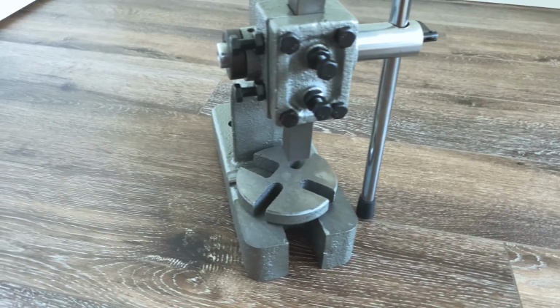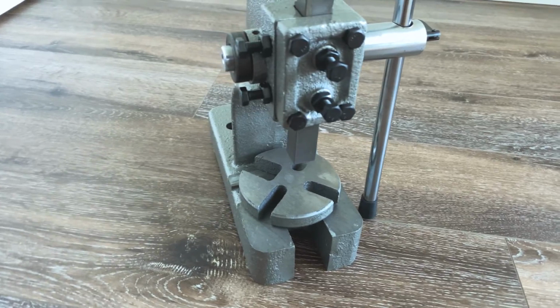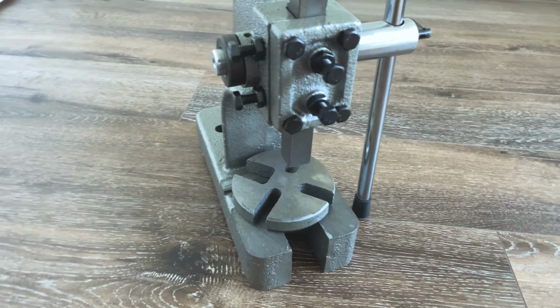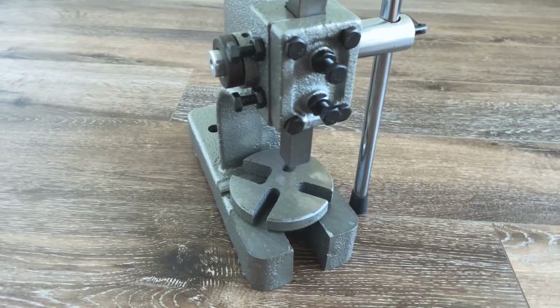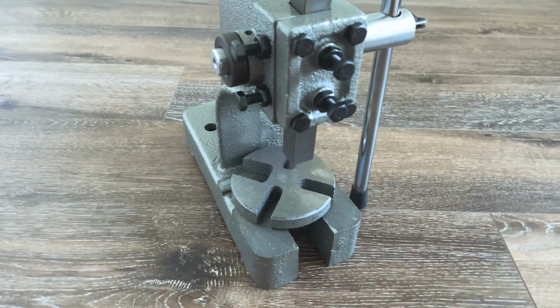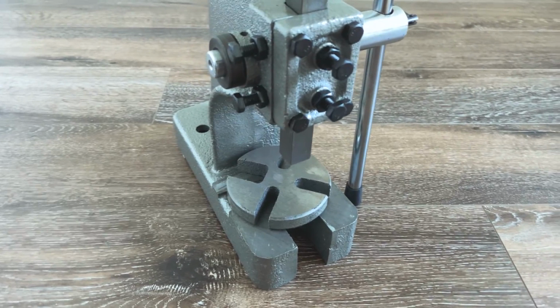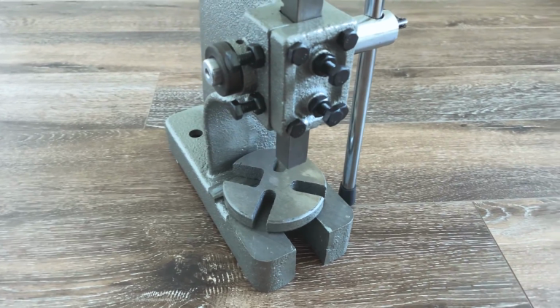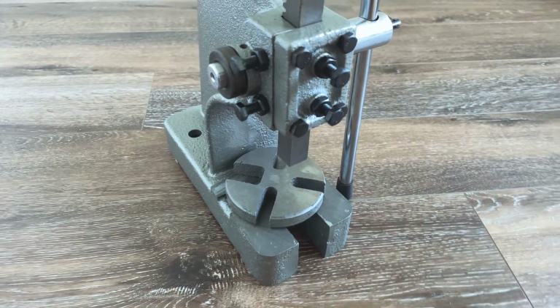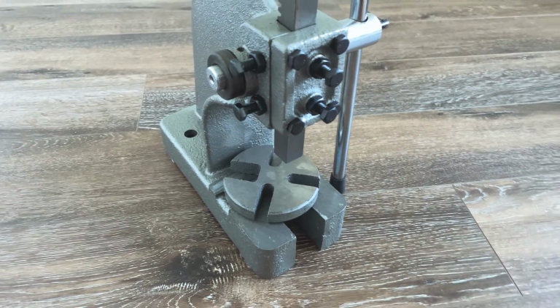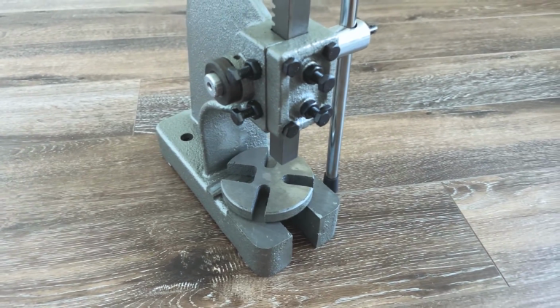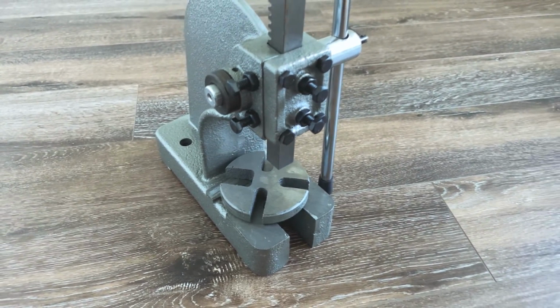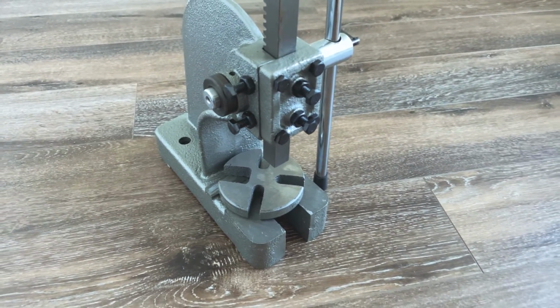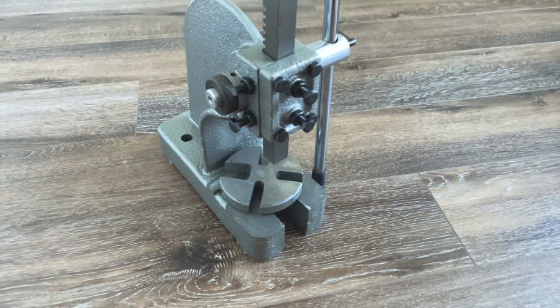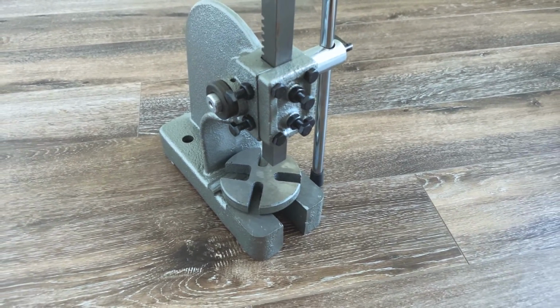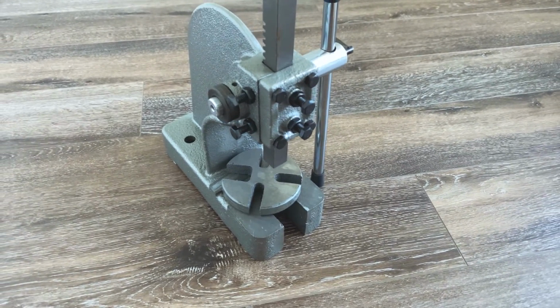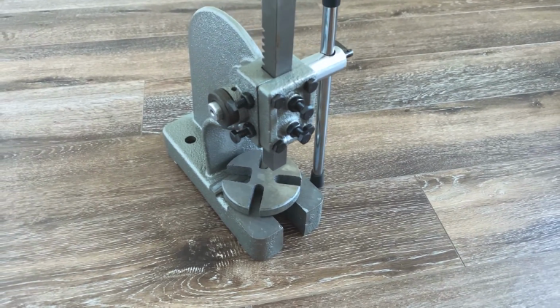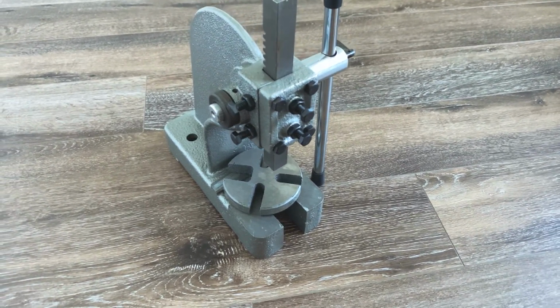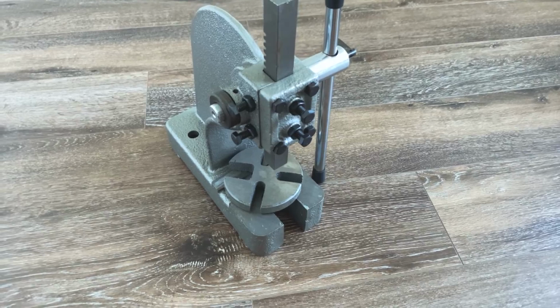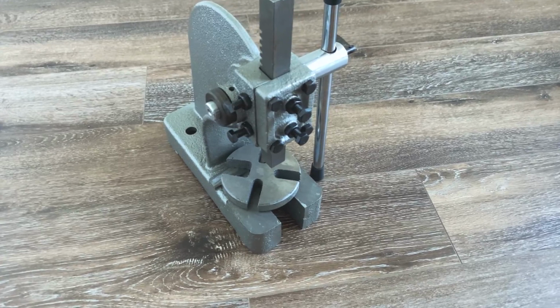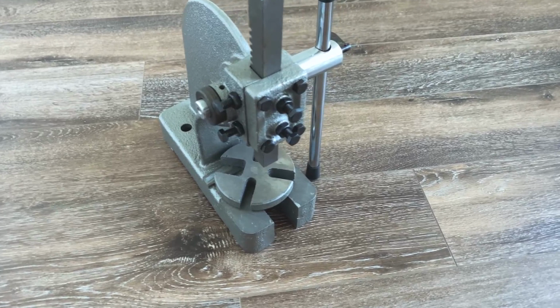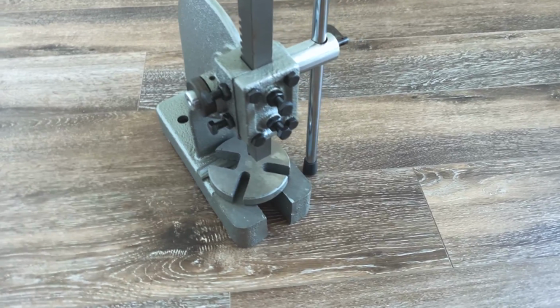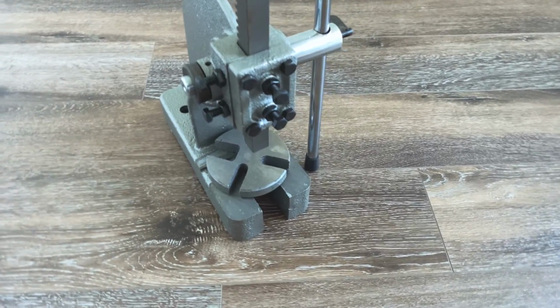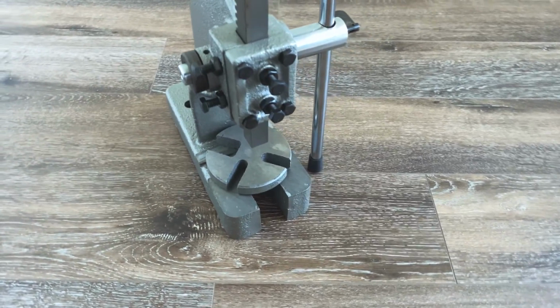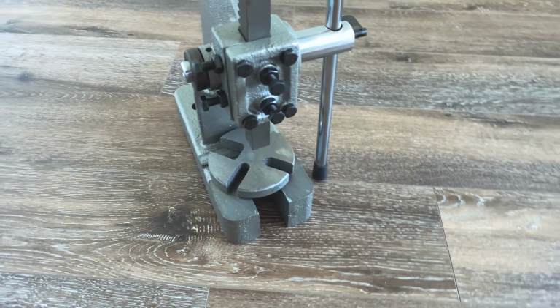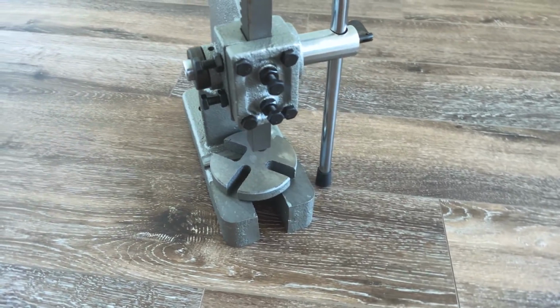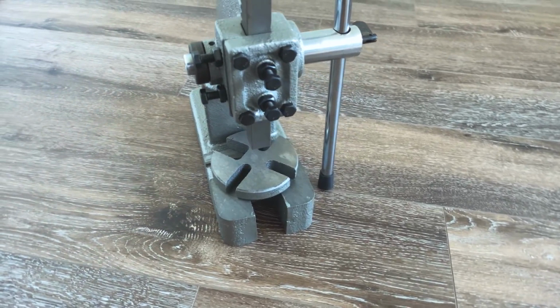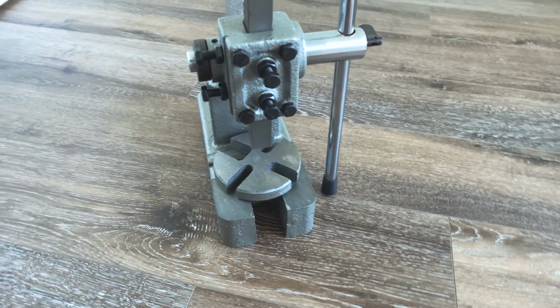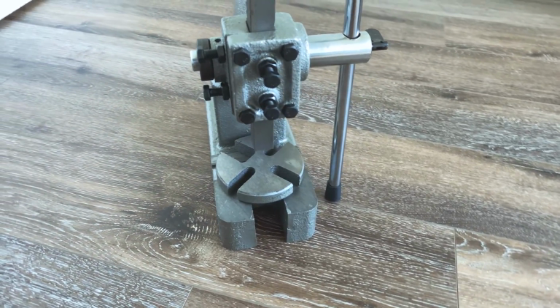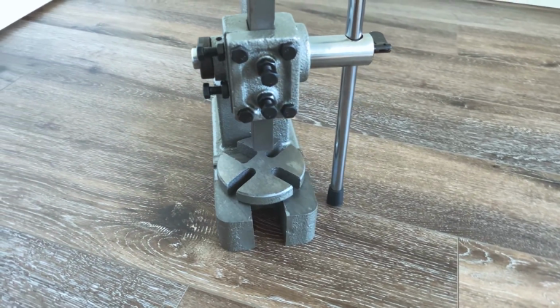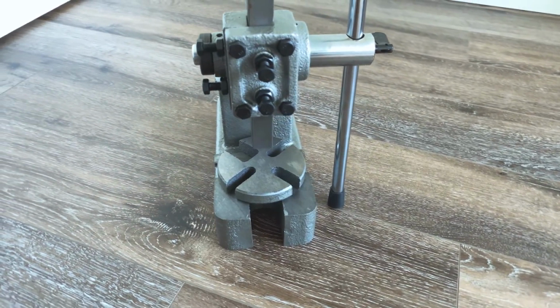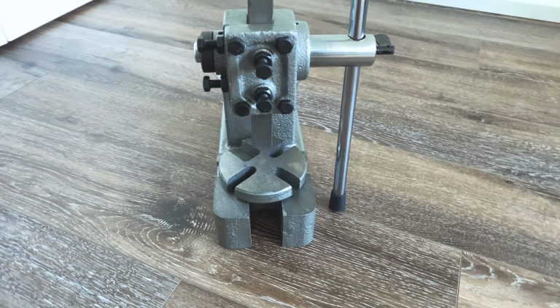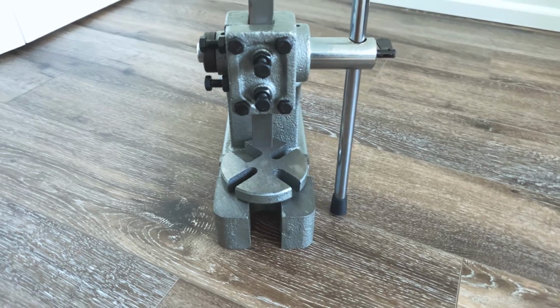We'll try out this press. I typically use this more for larger motors, but I think it'll help with this little stubborn Zing motor as well. I got this off Amazon — I'll link it in the description.